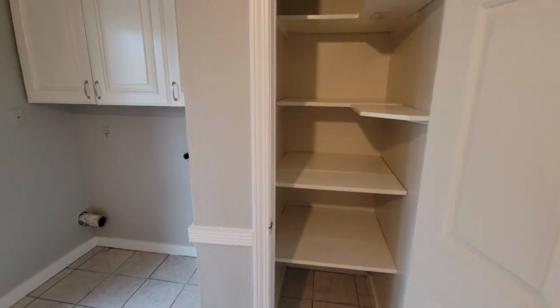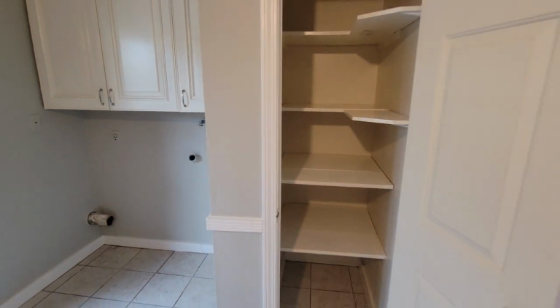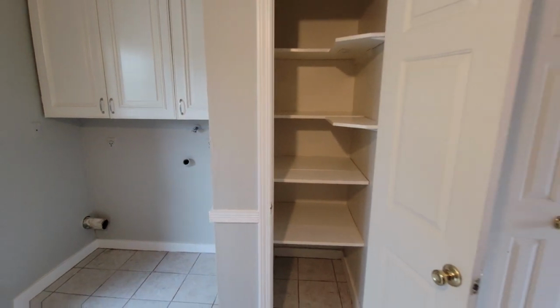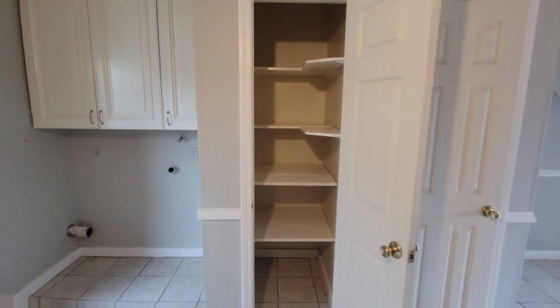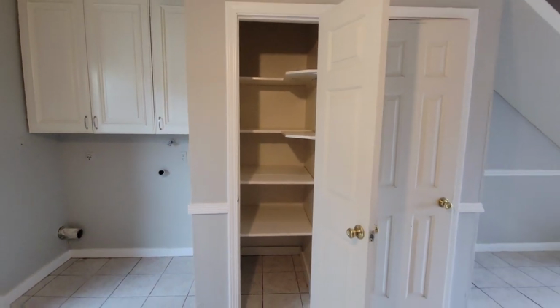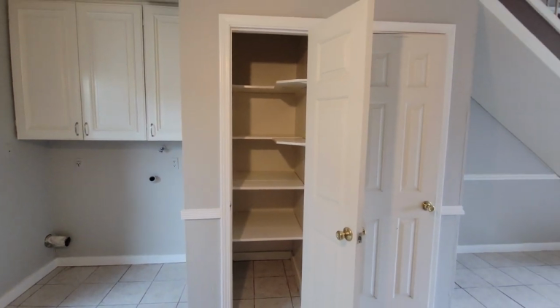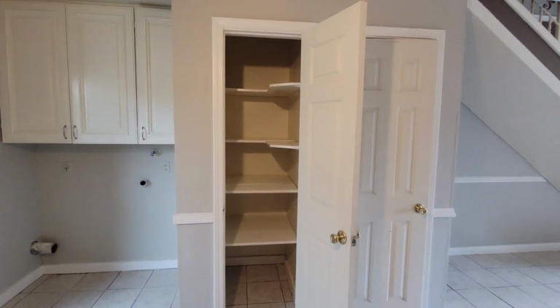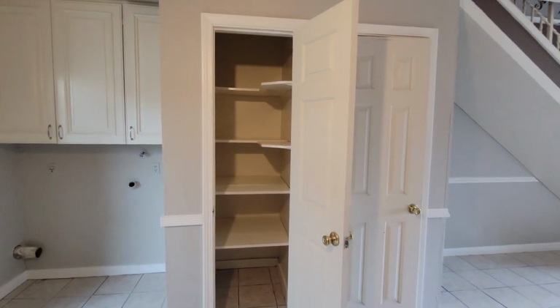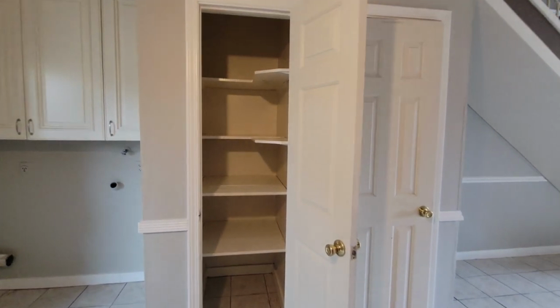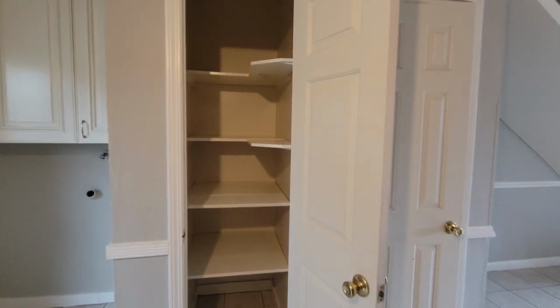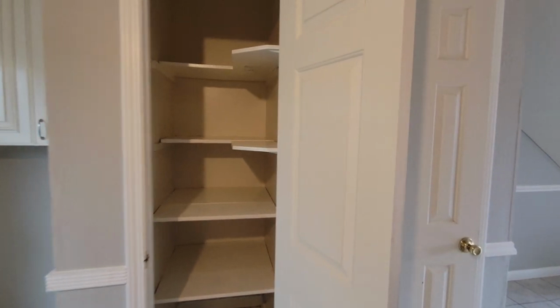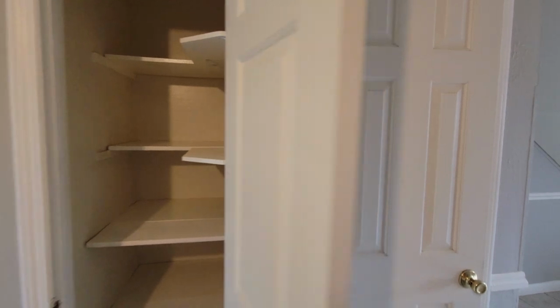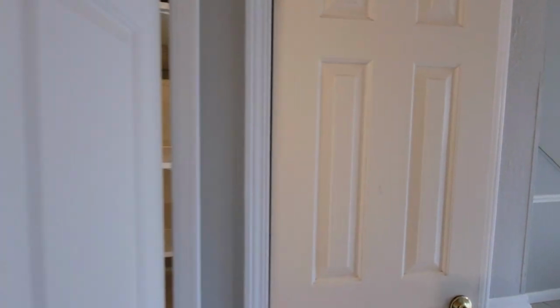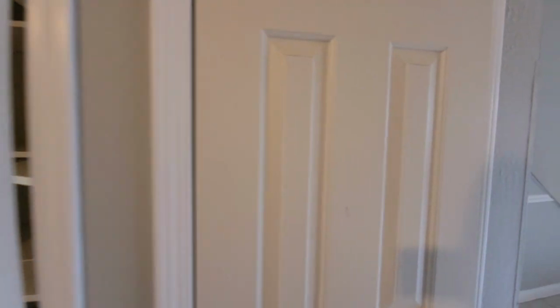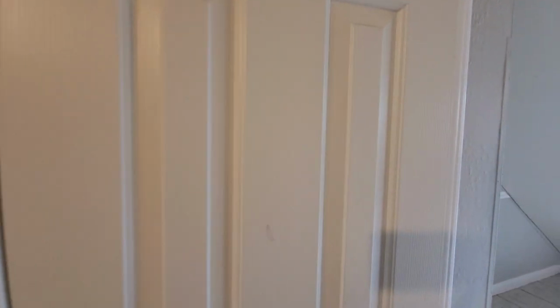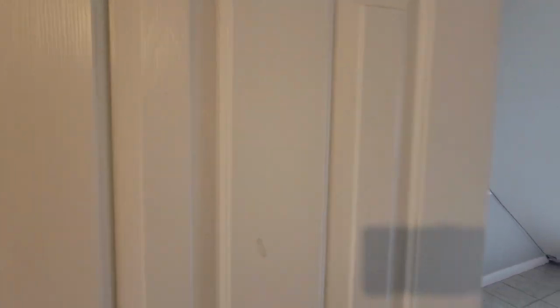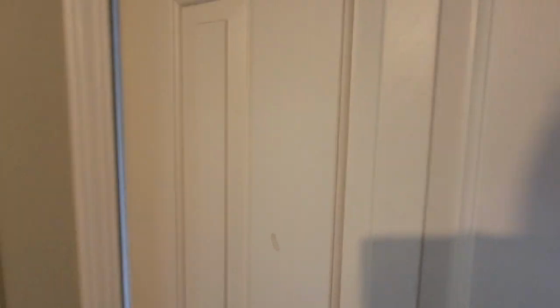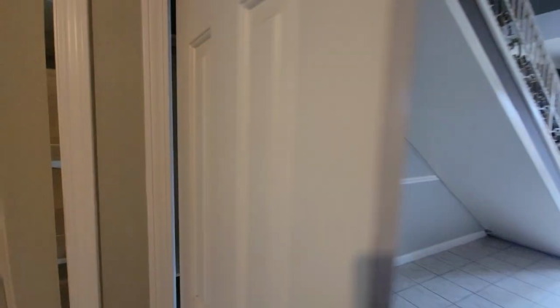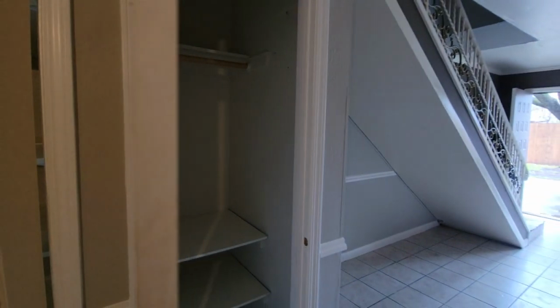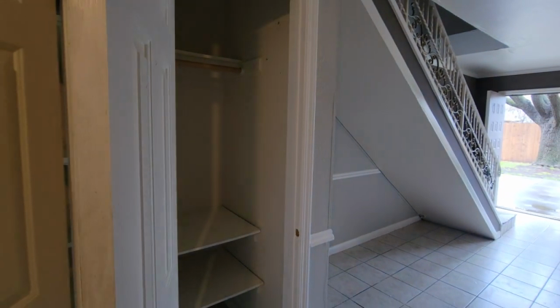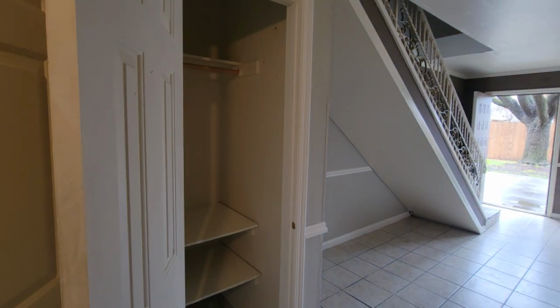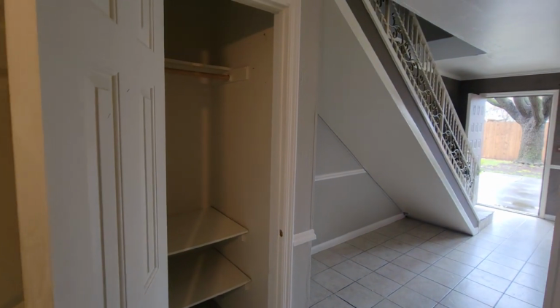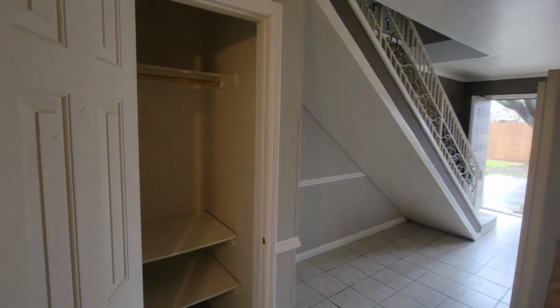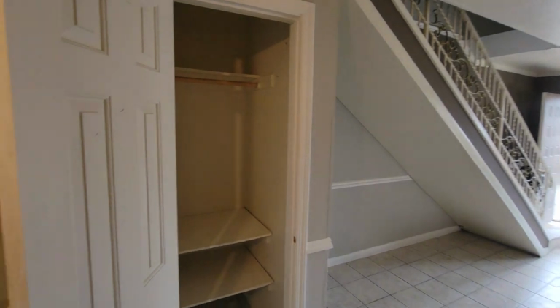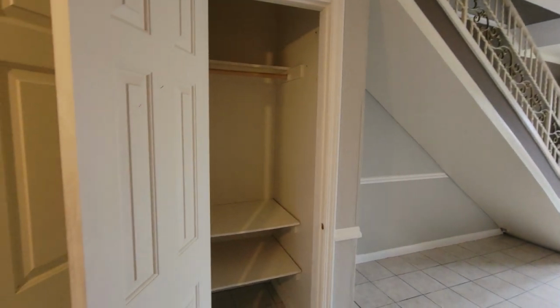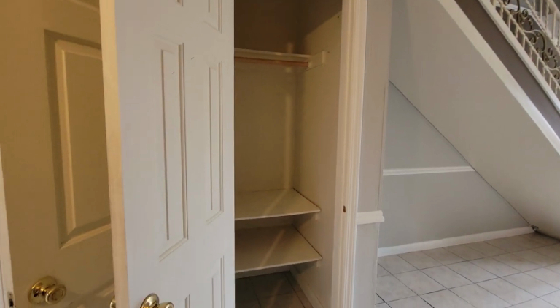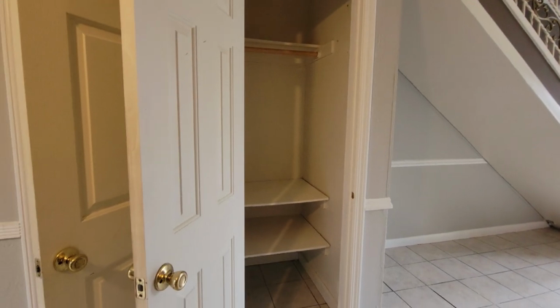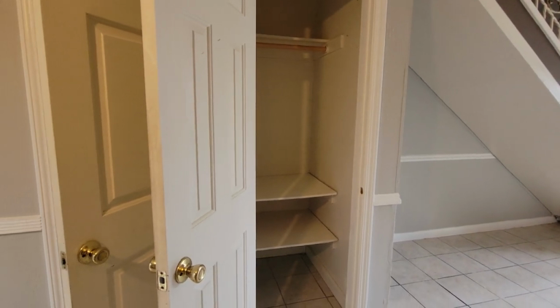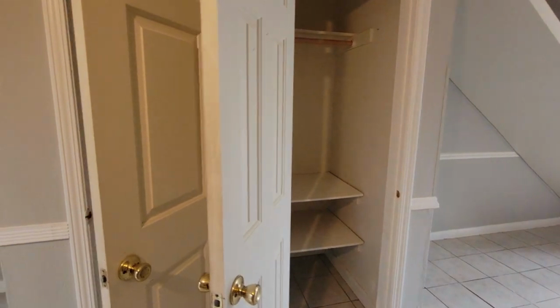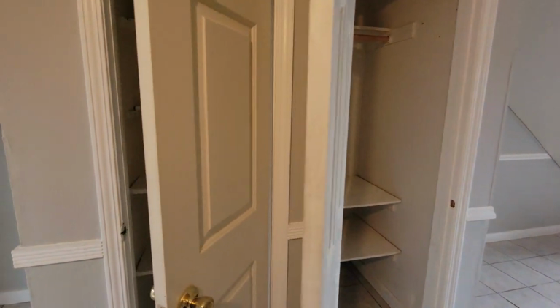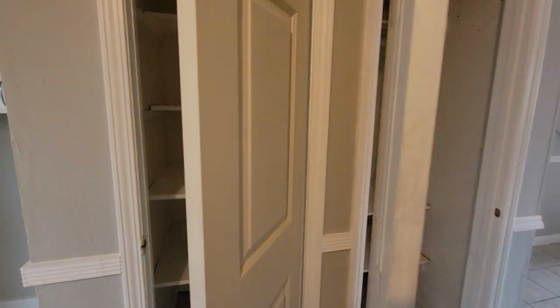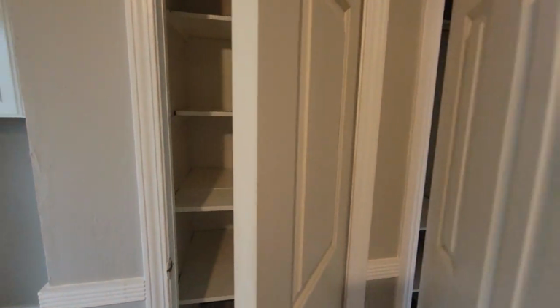A little stuff from the painting. A little pantry there, and then you've got a coat closet here — or you can use it for additional pantry items, however you'd like to use that.